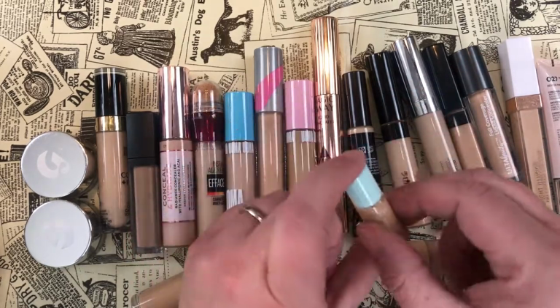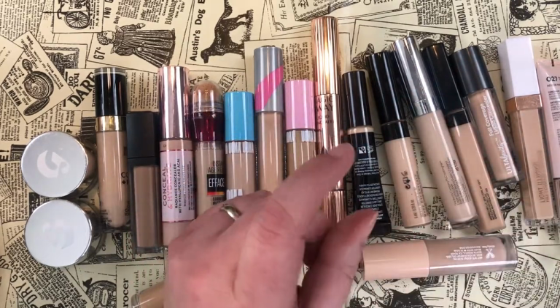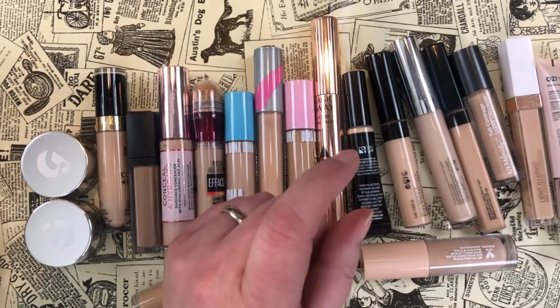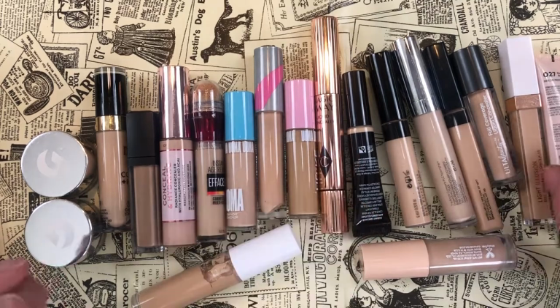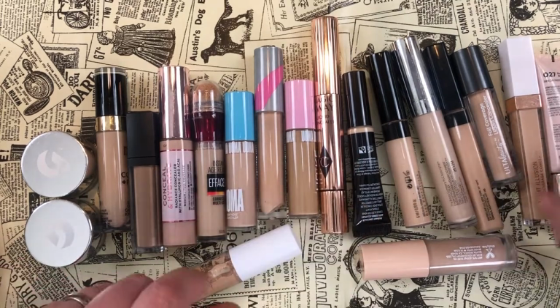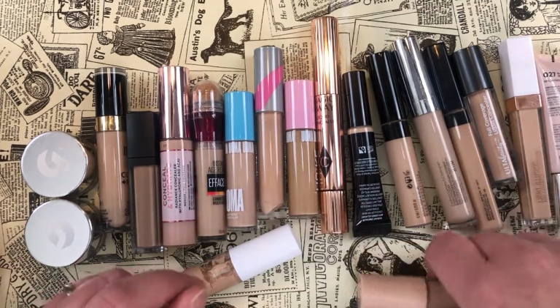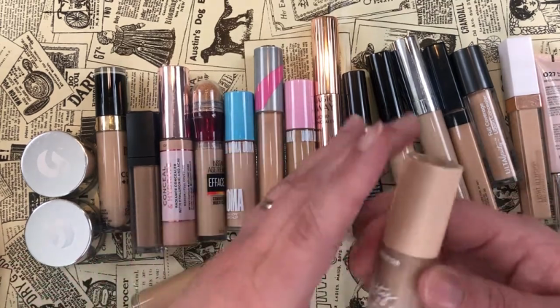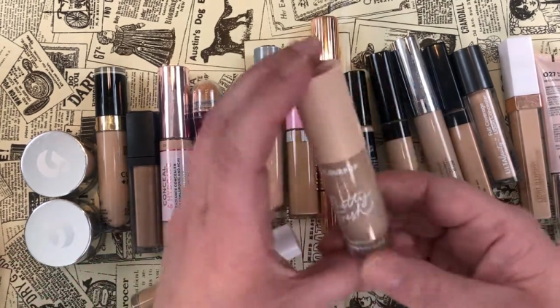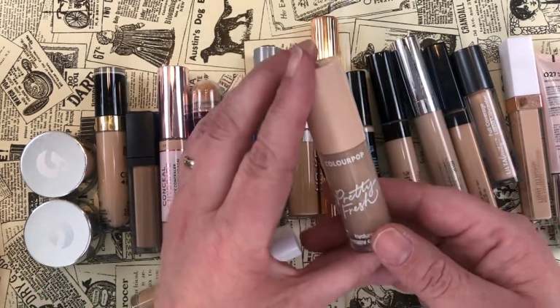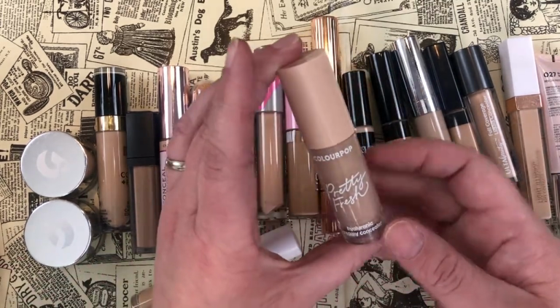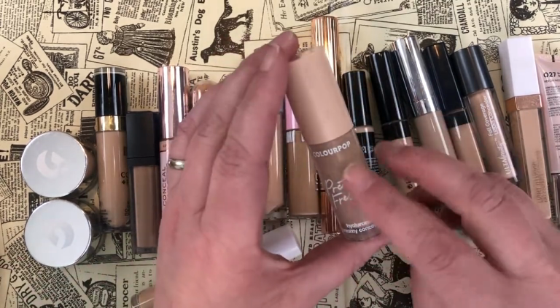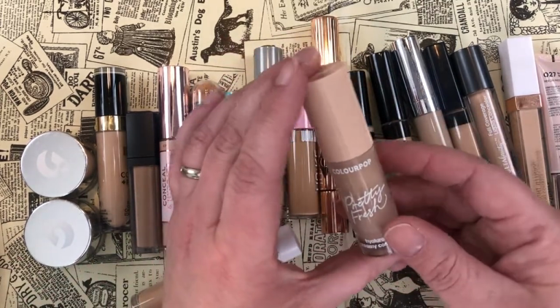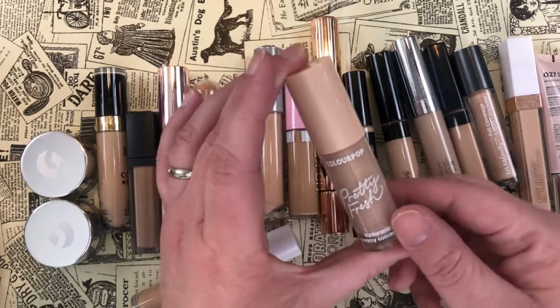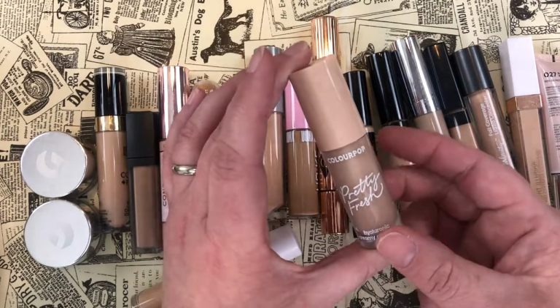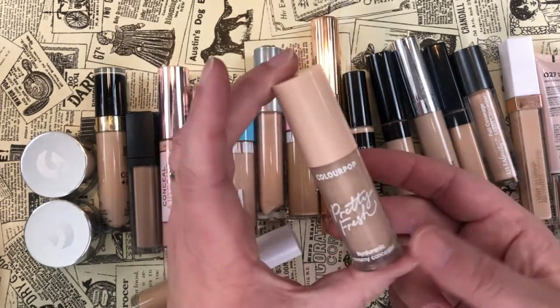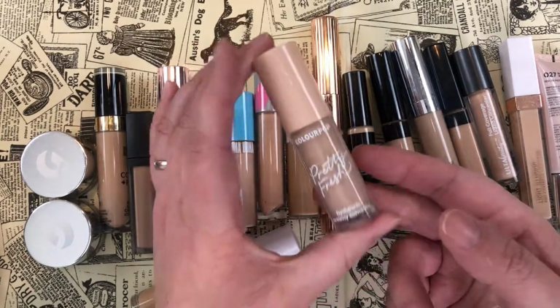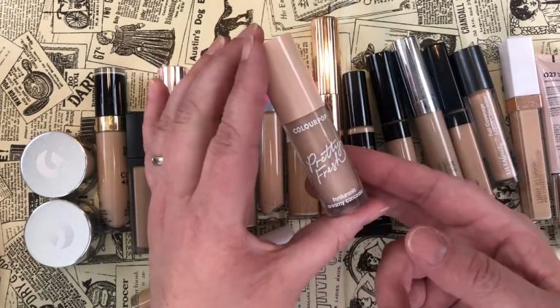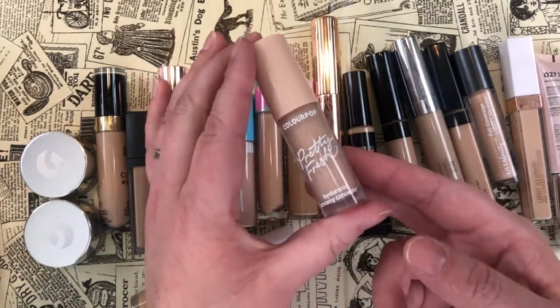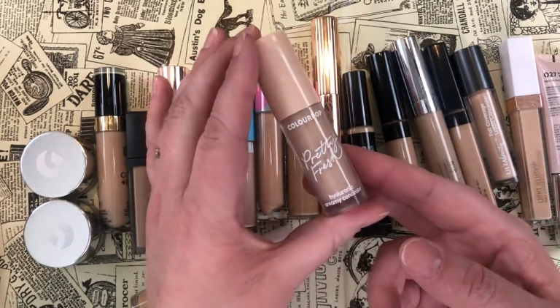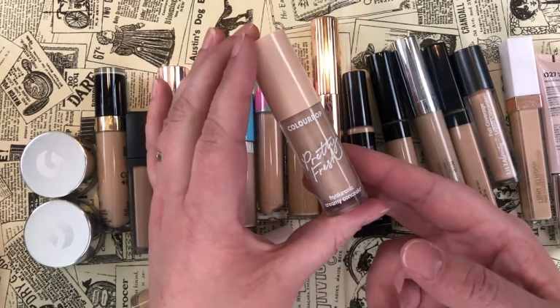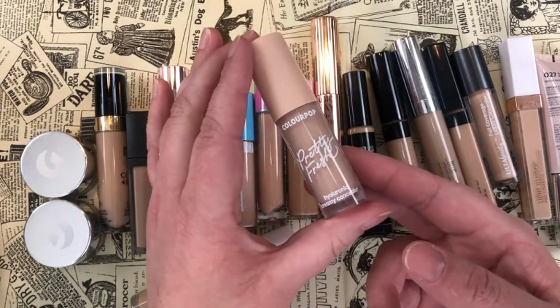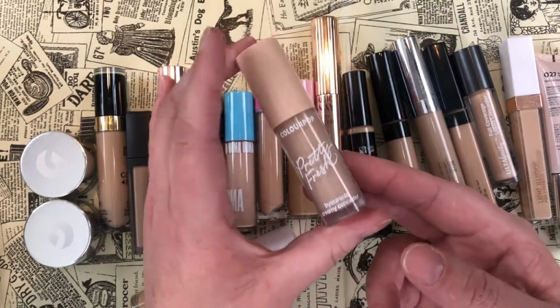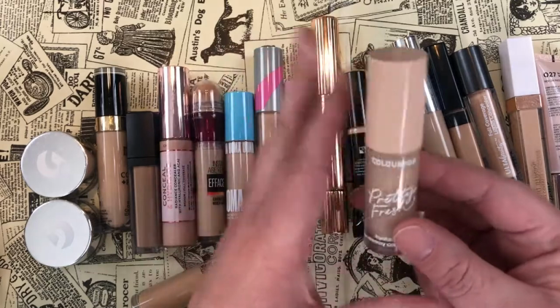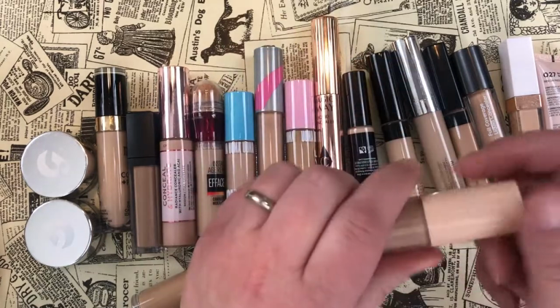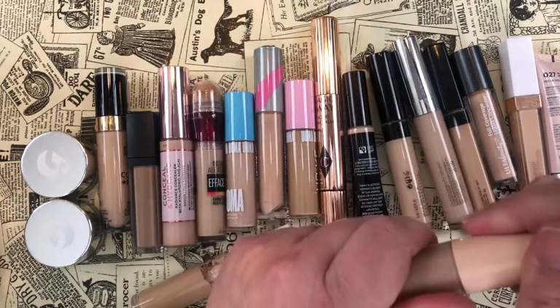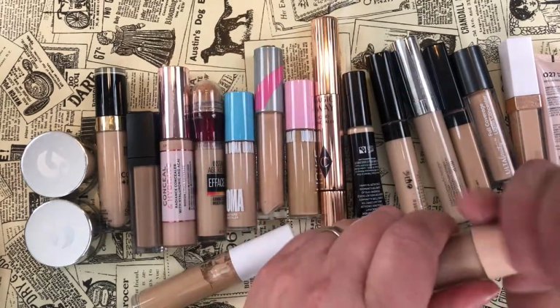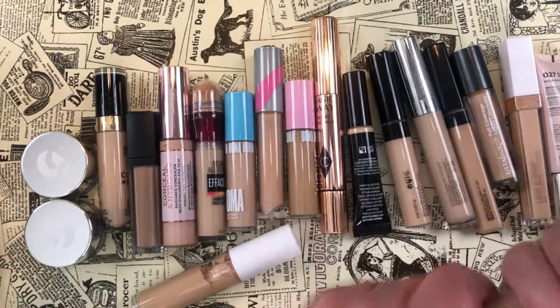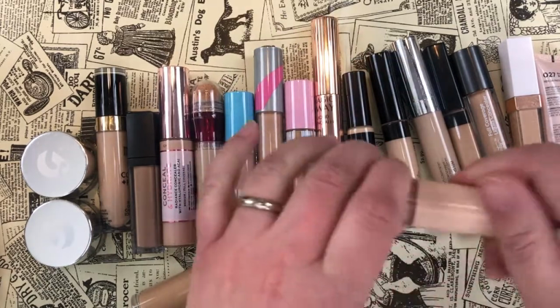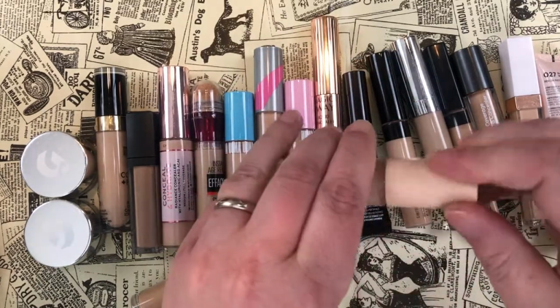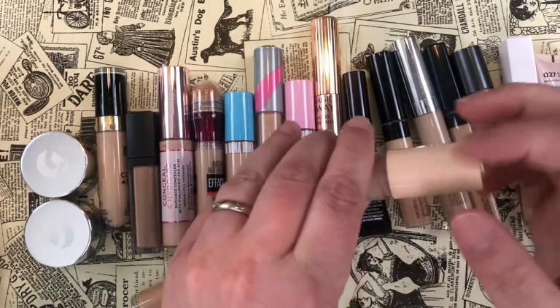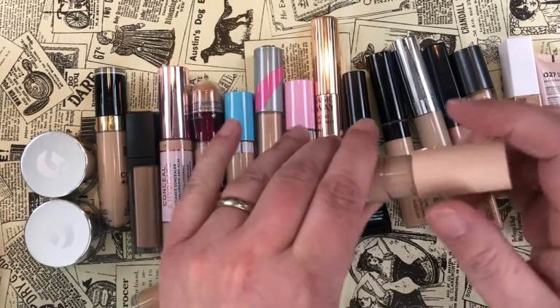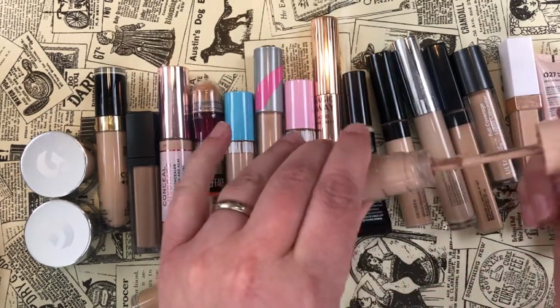The ColourPop Pretty Fresh concealer — I really like this one. It has more of a peachy tone, which is nice when I need a little bit of color correction but not a whole lot. I'm definitely keeping that one.